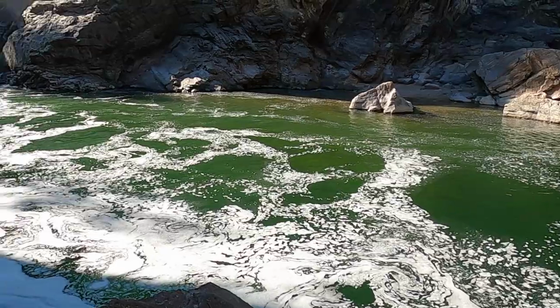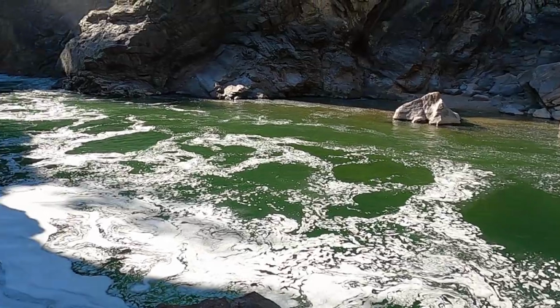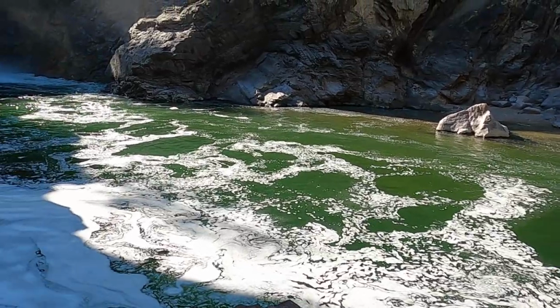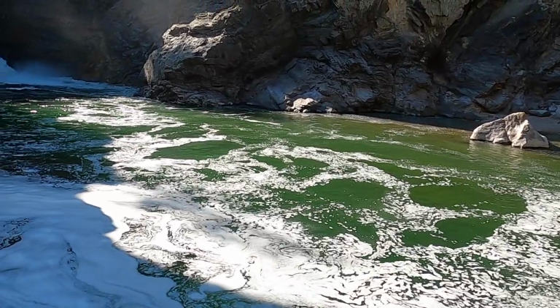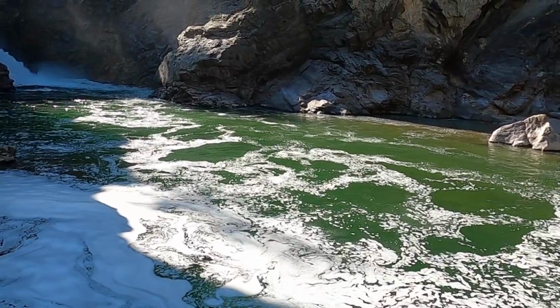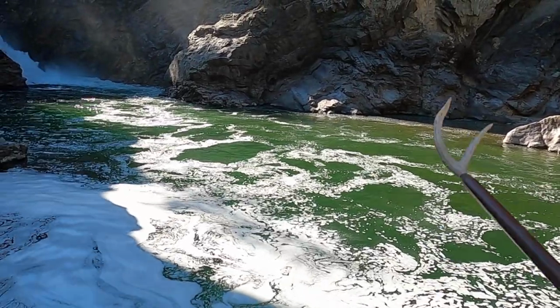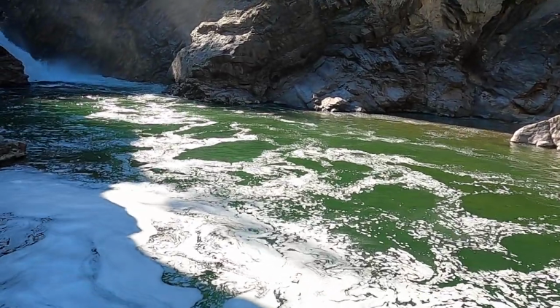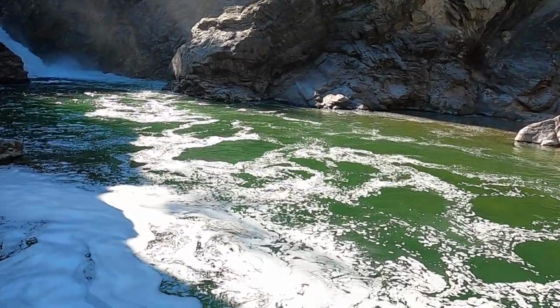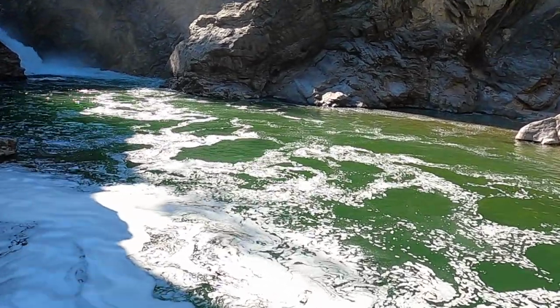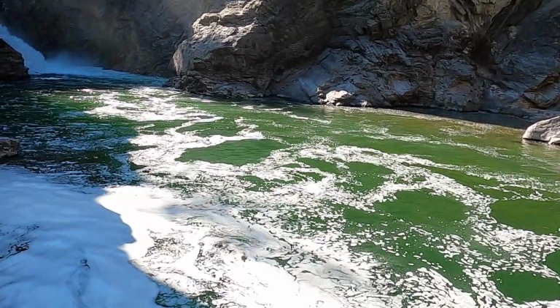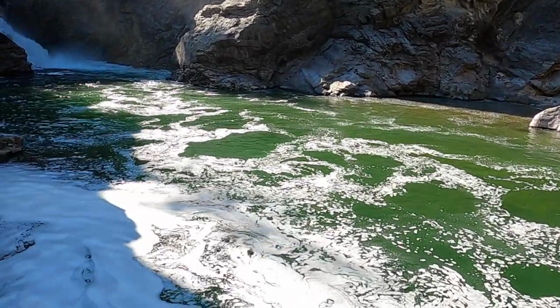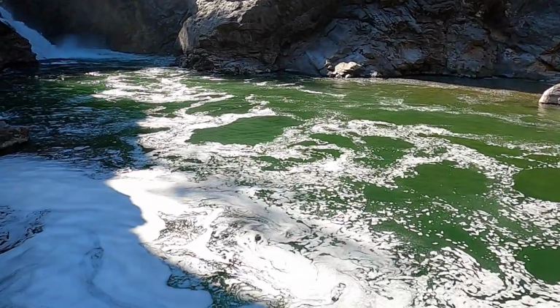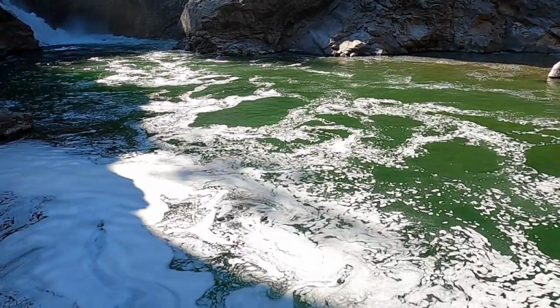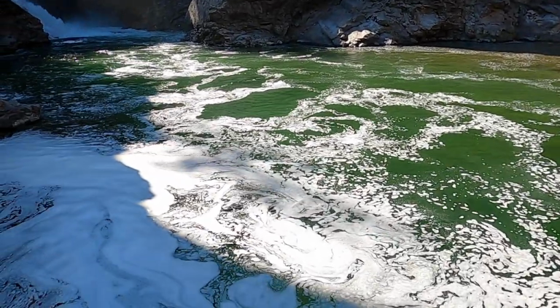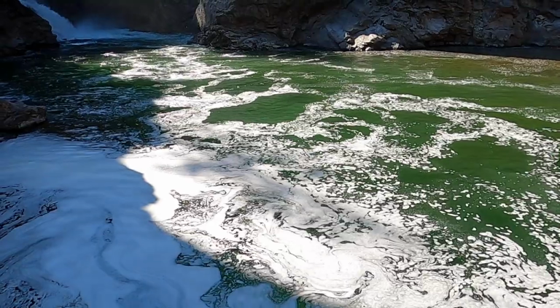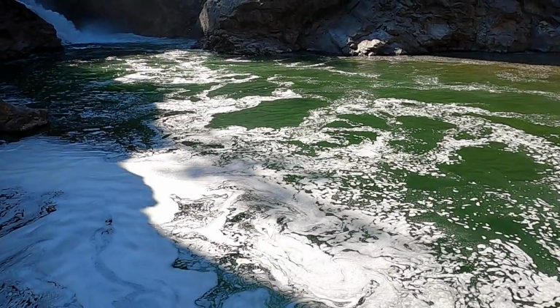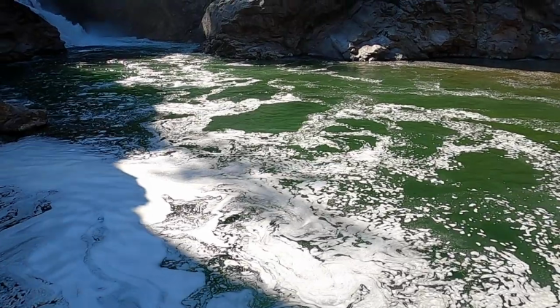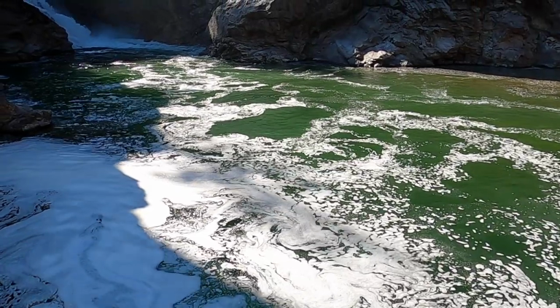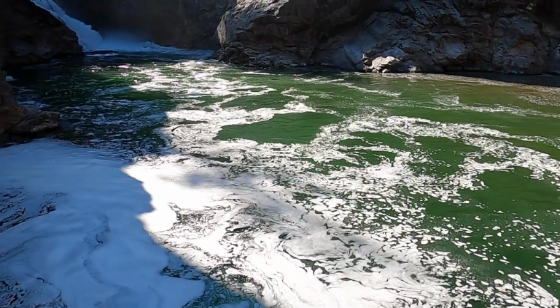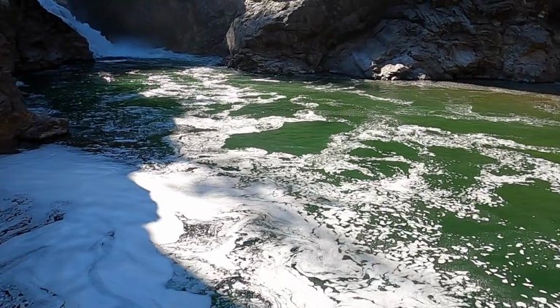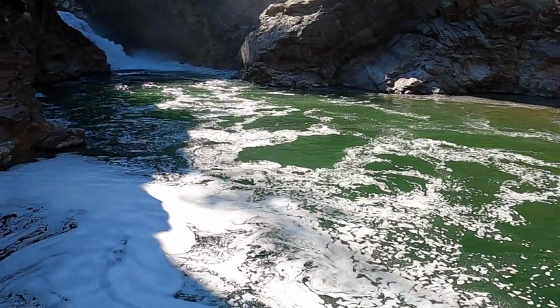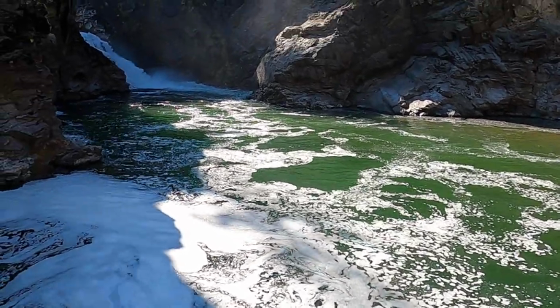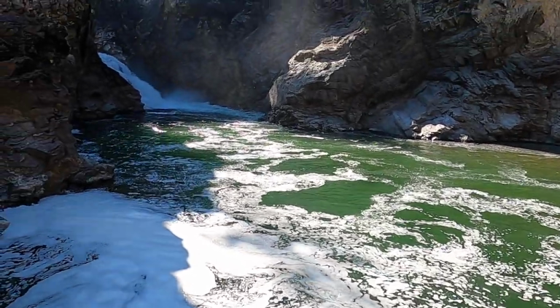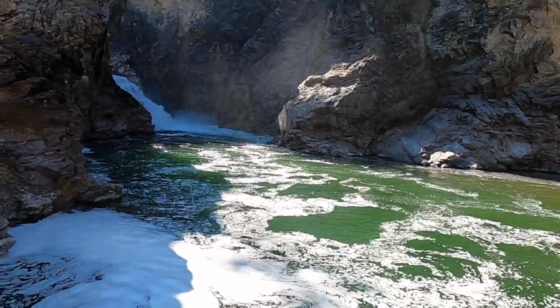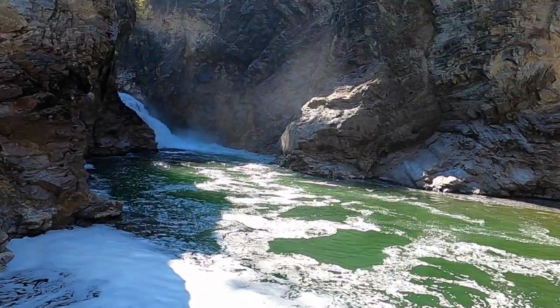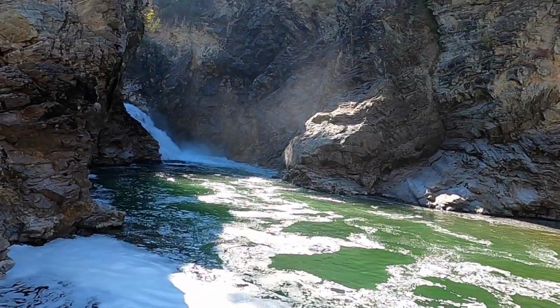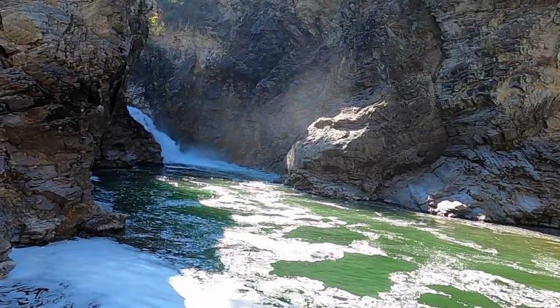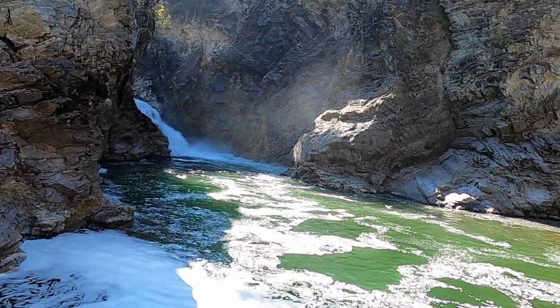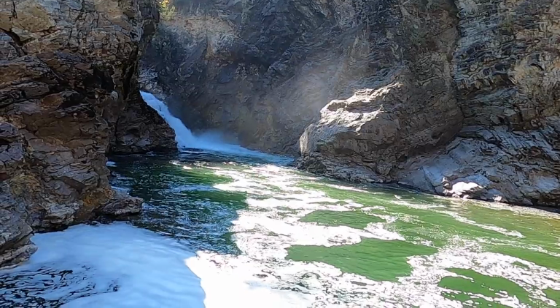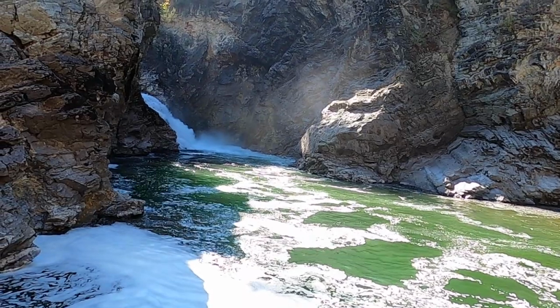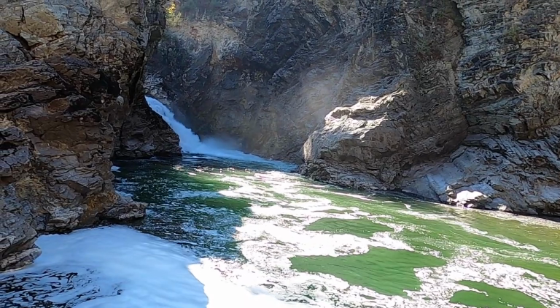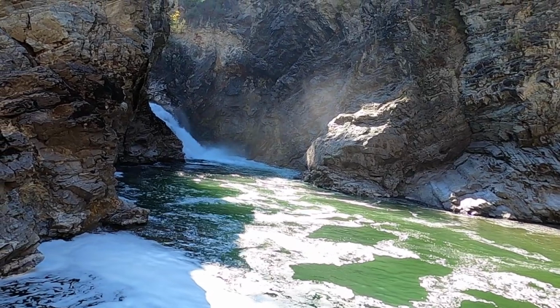Oh, you can see the waterfall from this angle. Angle of the dangle! Looky that — beautiful.